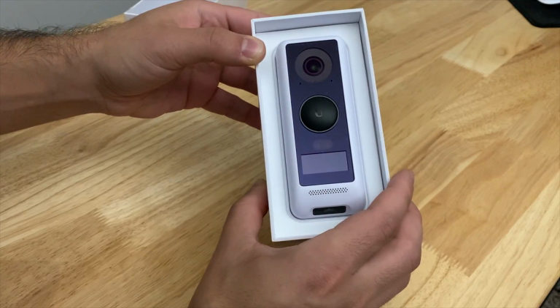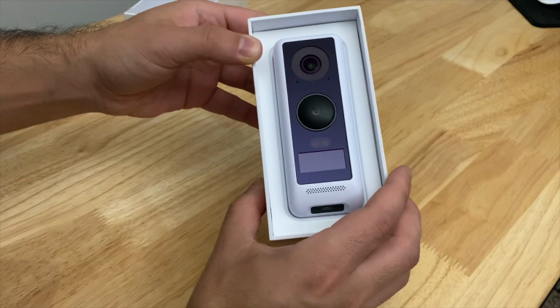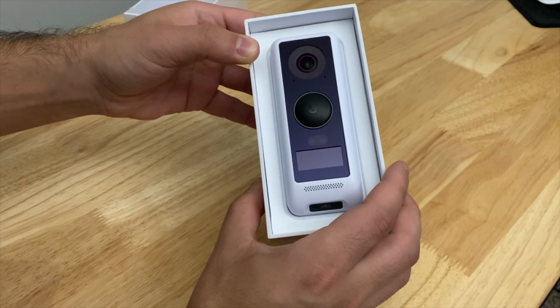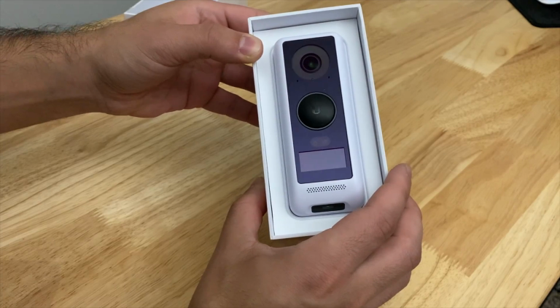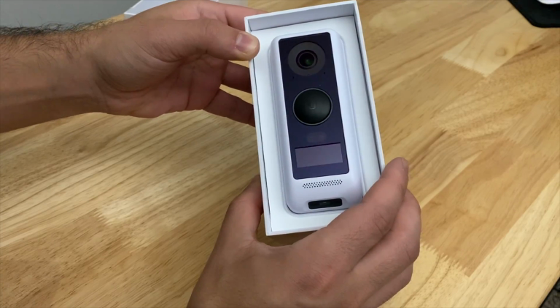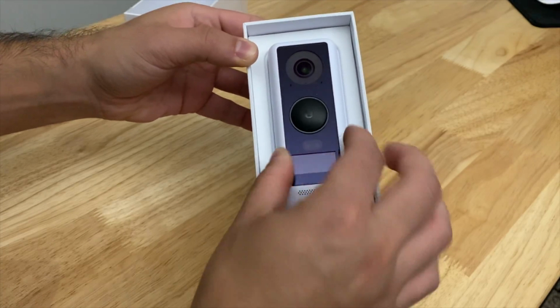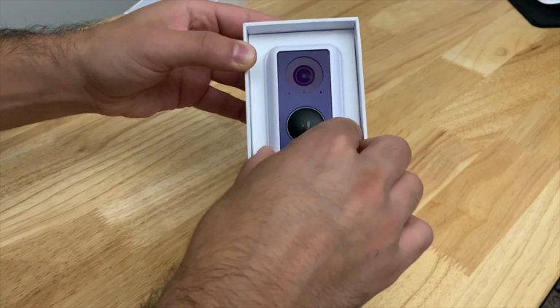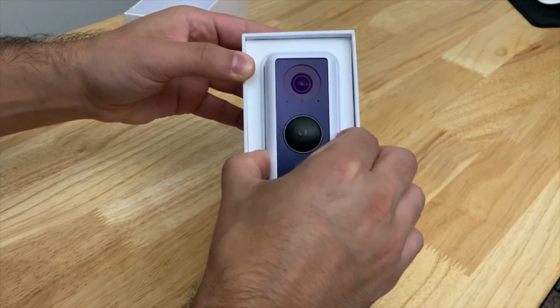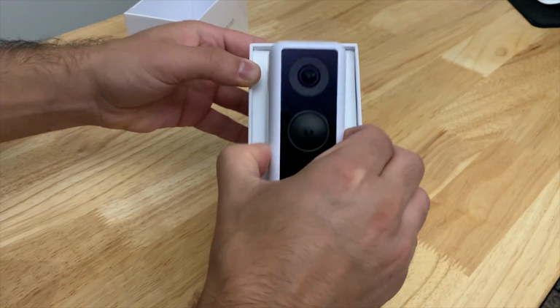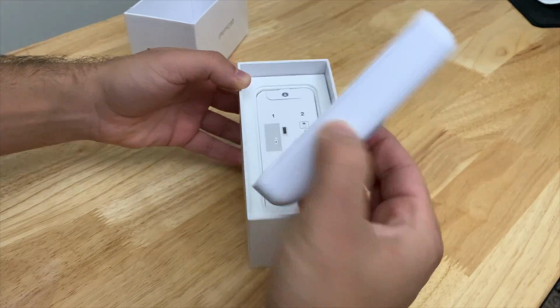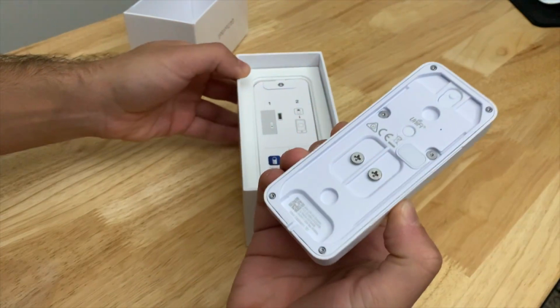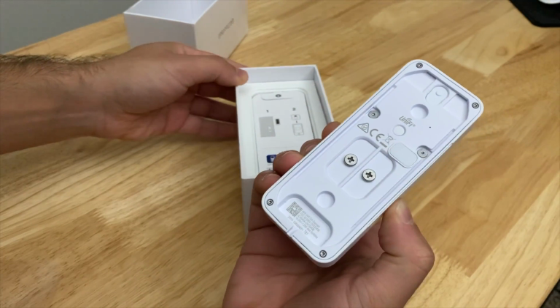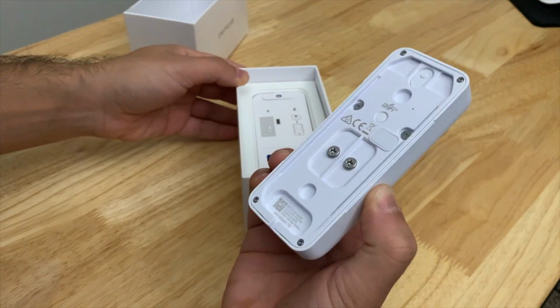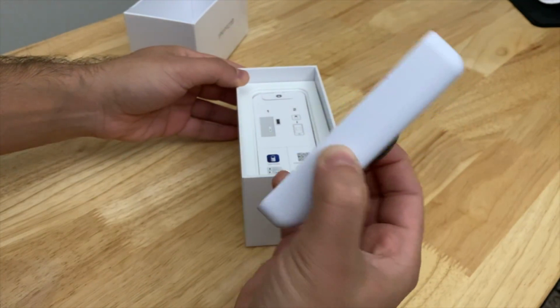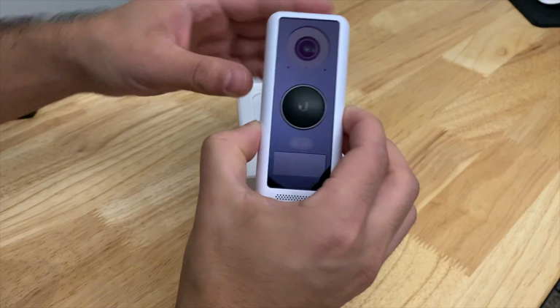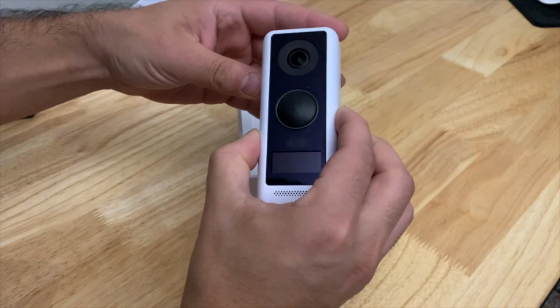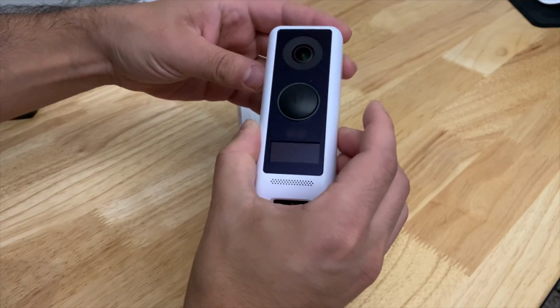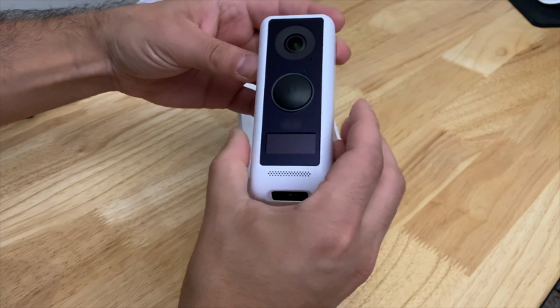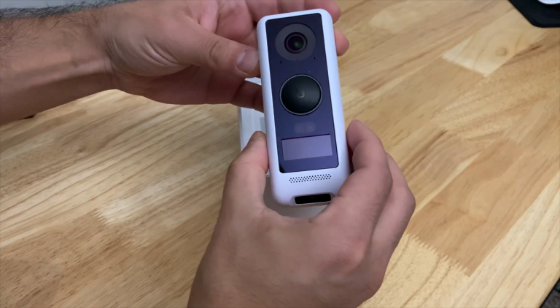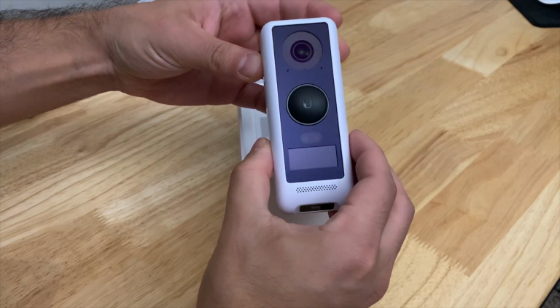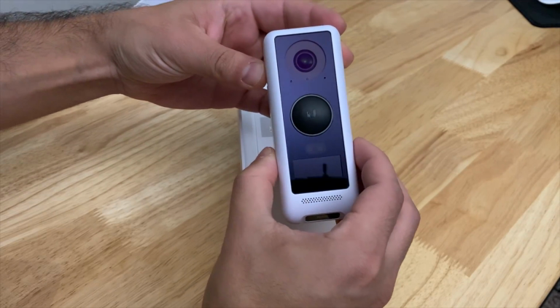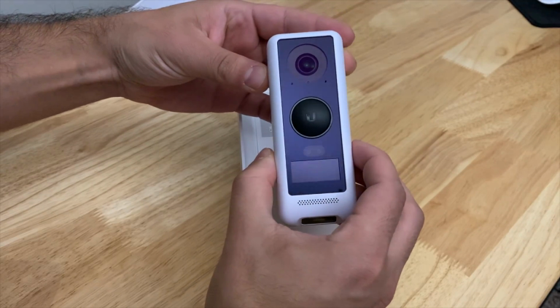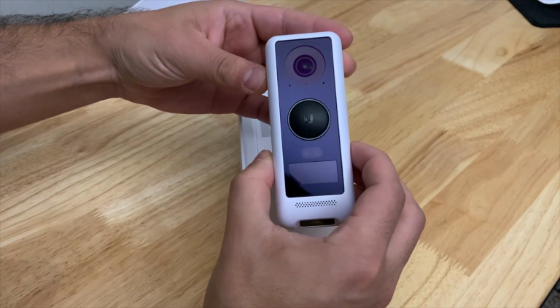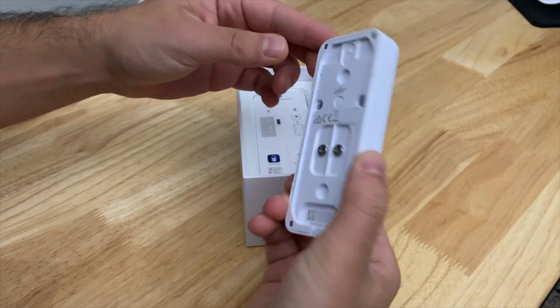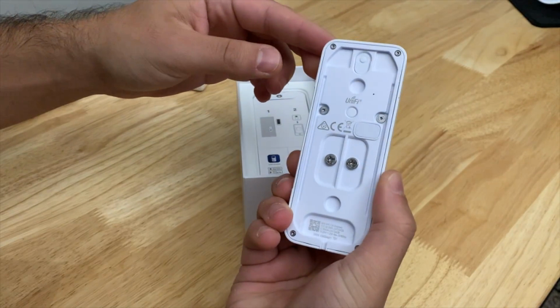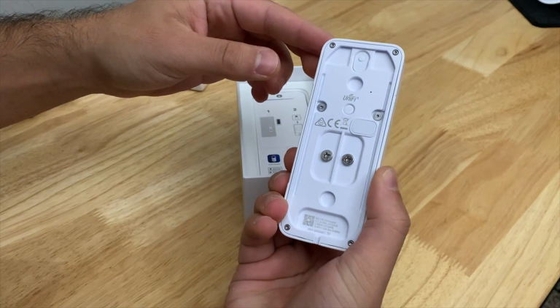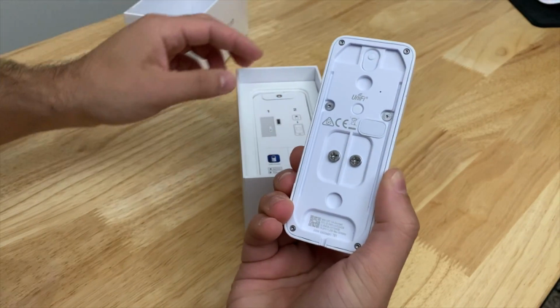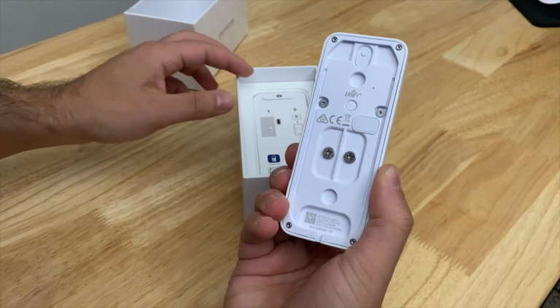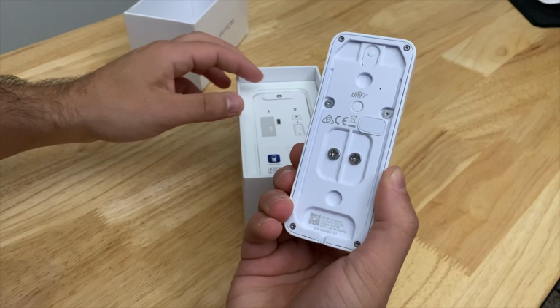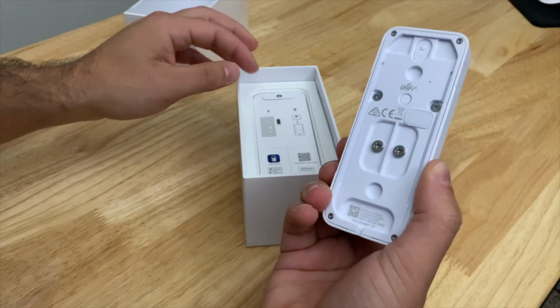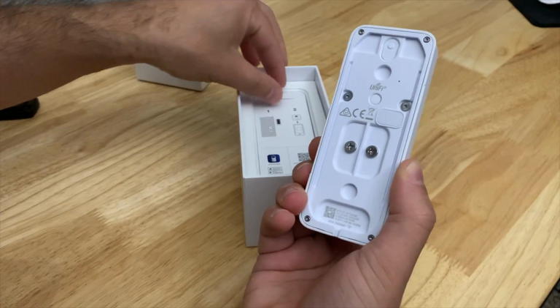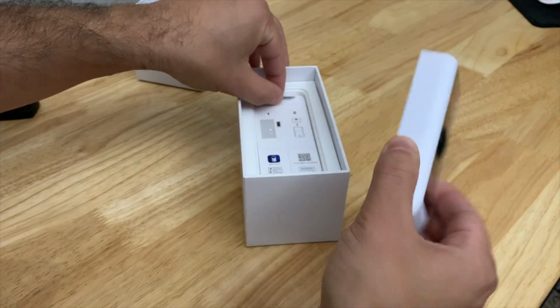And of course it's got a little doorbell here, so if you want to ring your friends for any reason, you can do that. Pretty neat. I'd say this is about on par with most doorbell cameras in terms of design, at least from what I've seen so far.